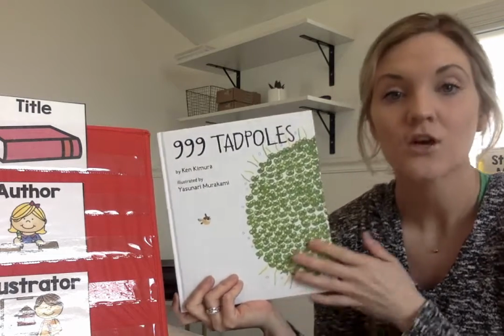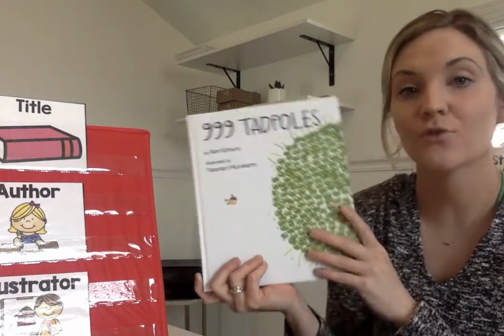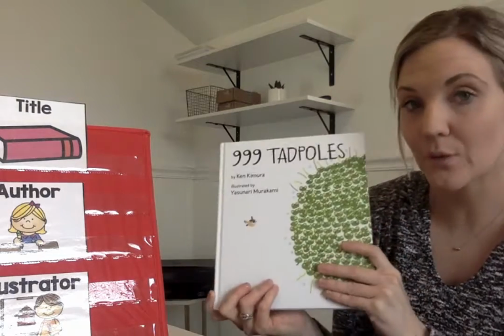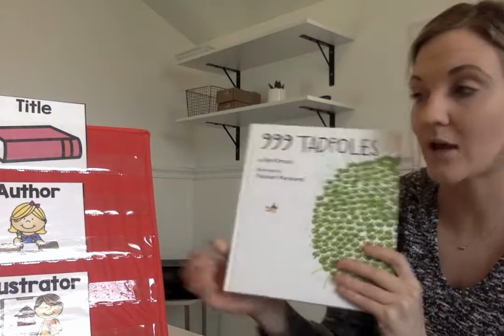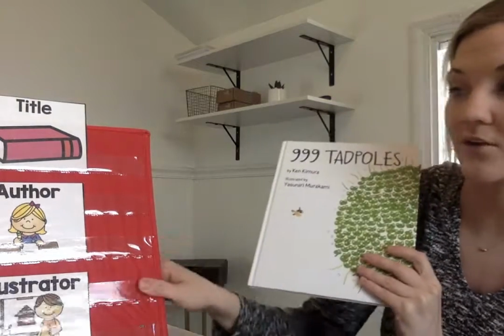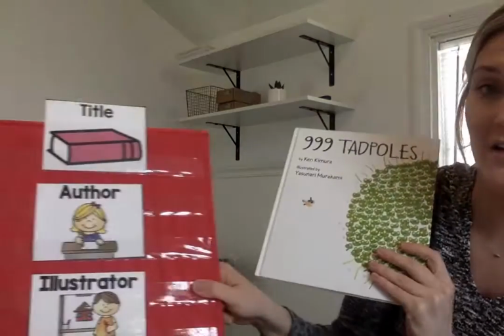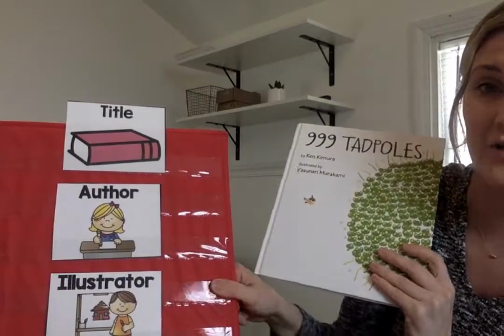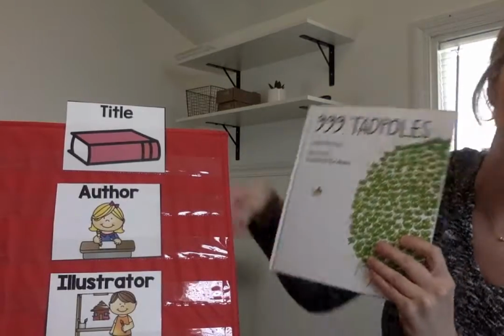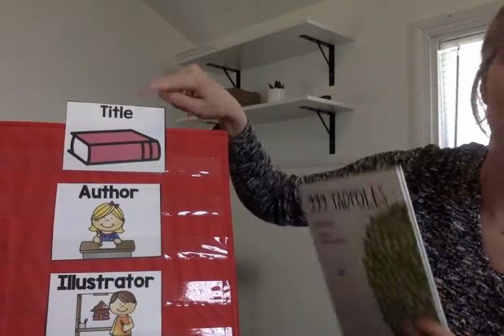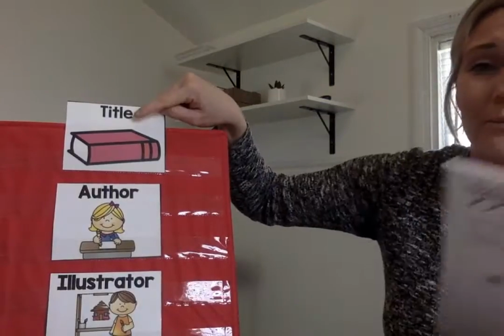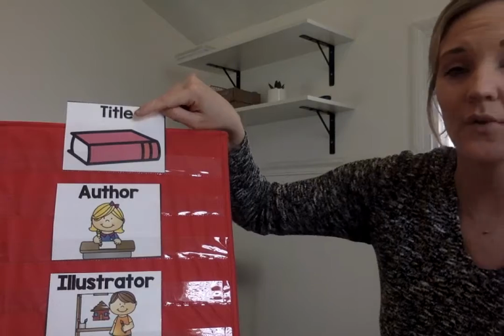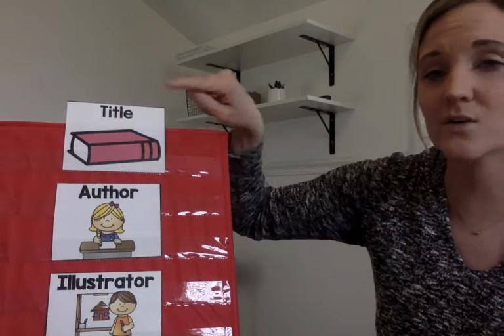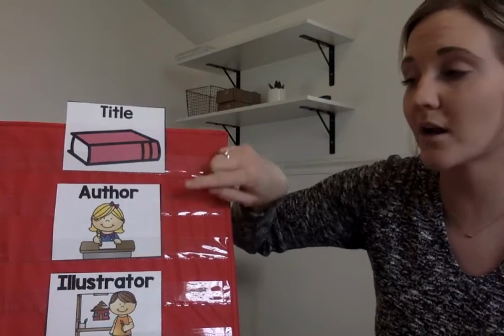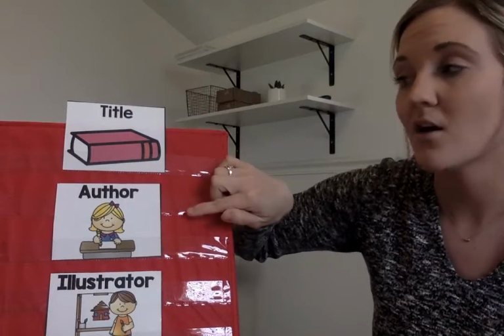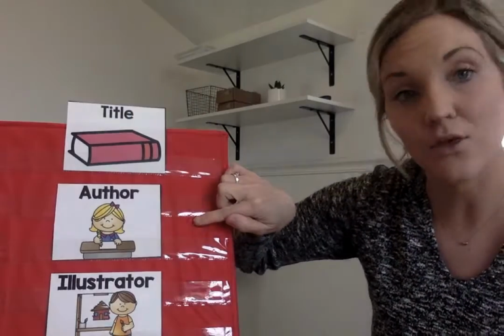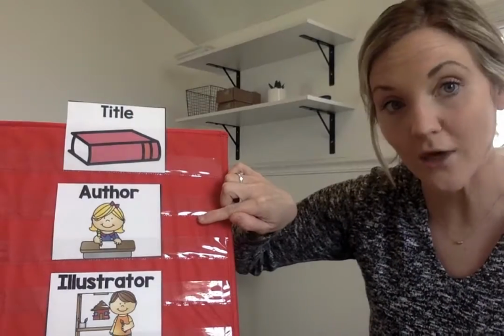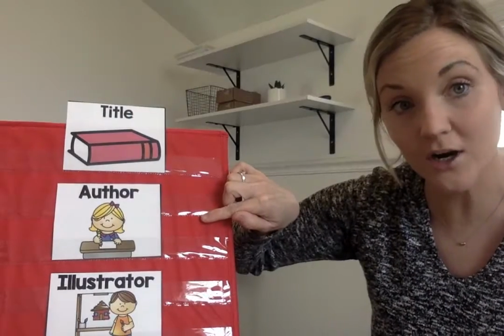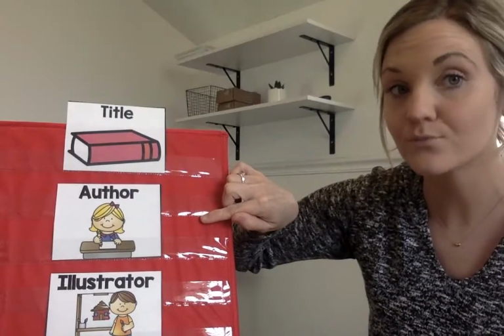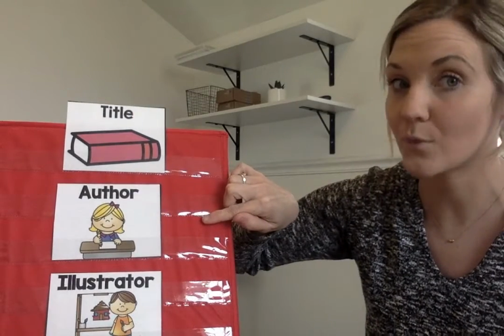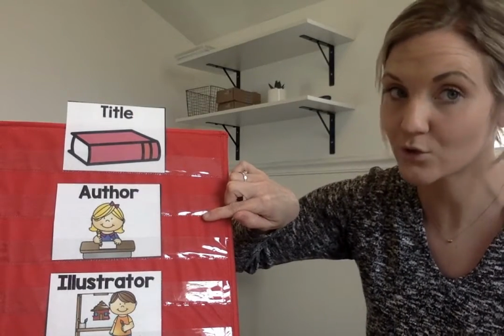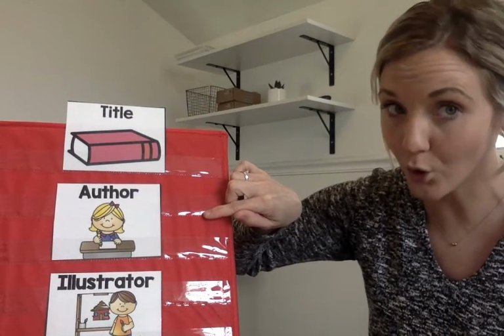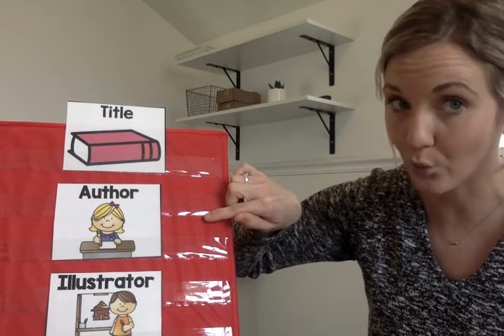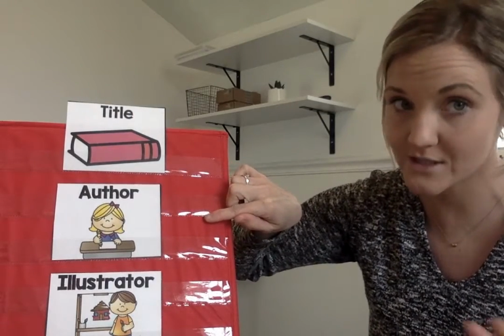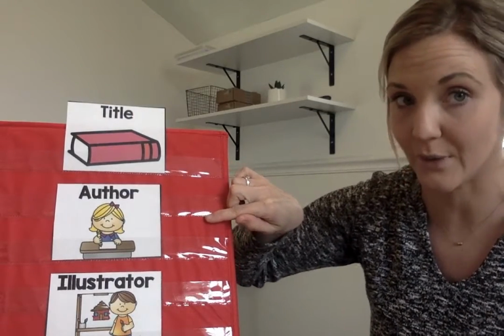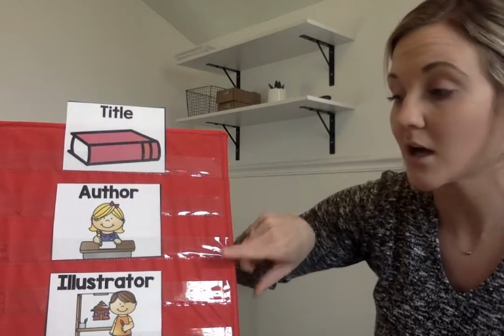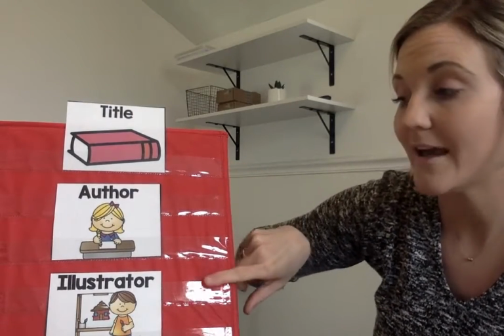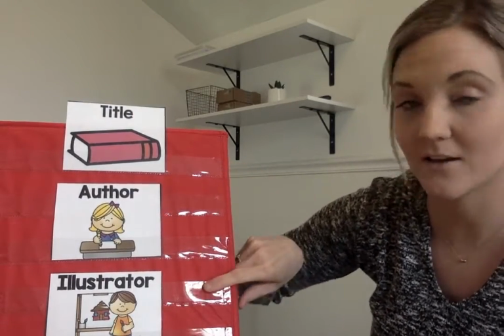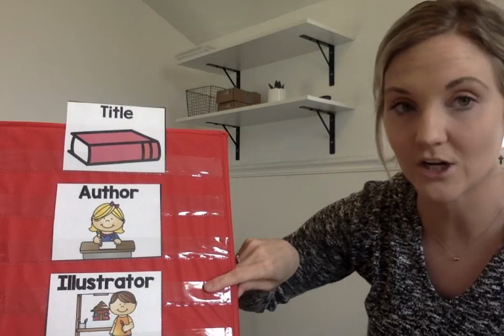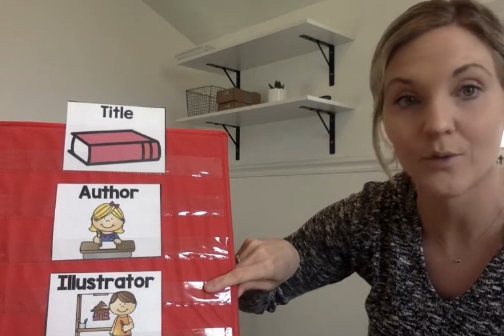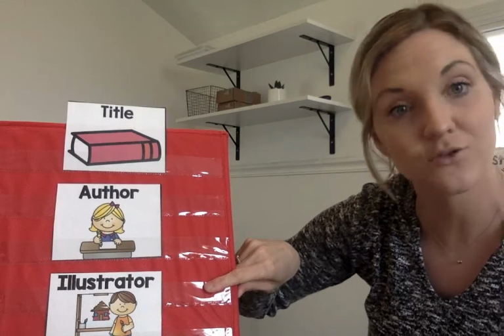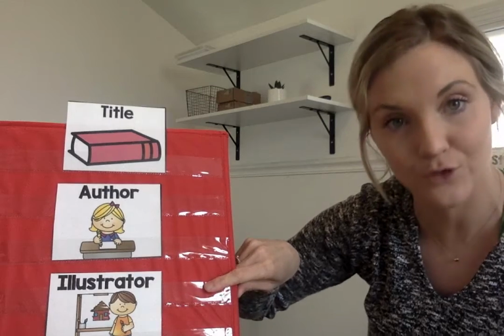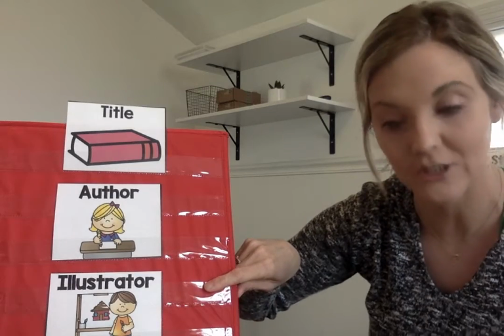Before we begin, we're going to fill out the title of our story, the author — the person who wrote the words in the book — and the illustrator, the person who drew the pictures.